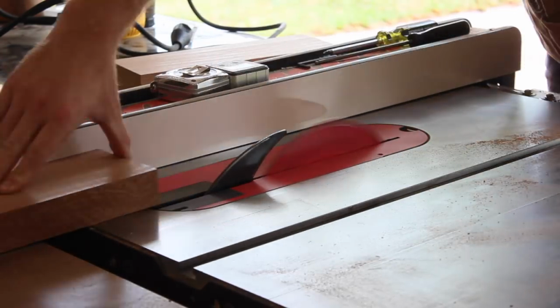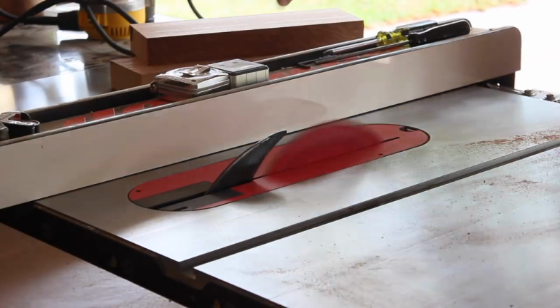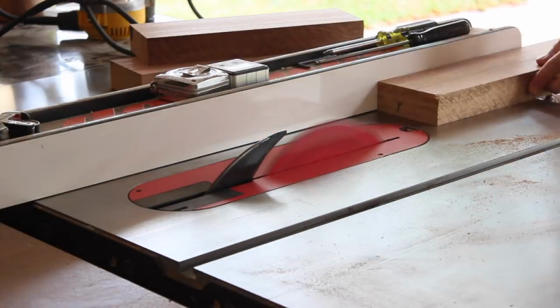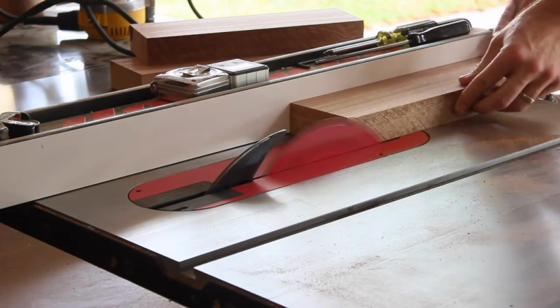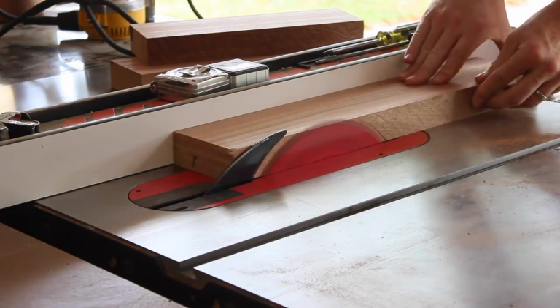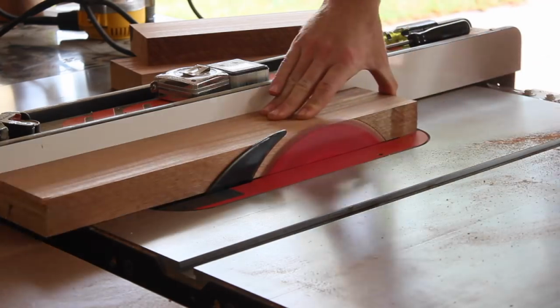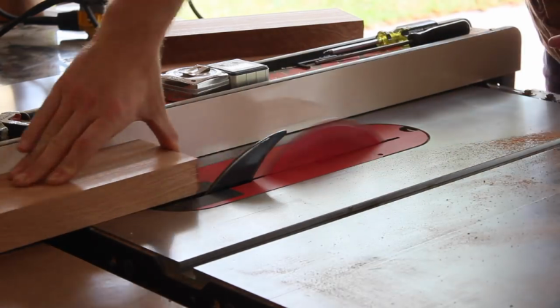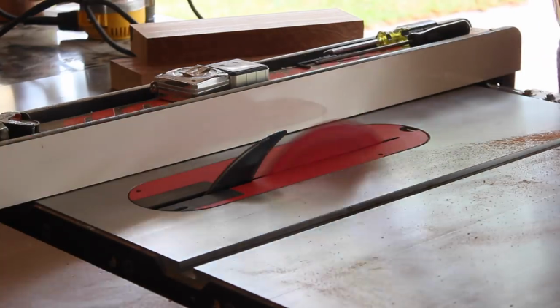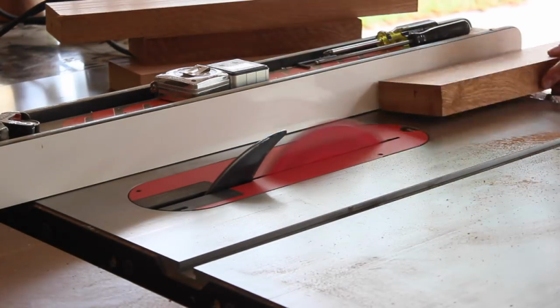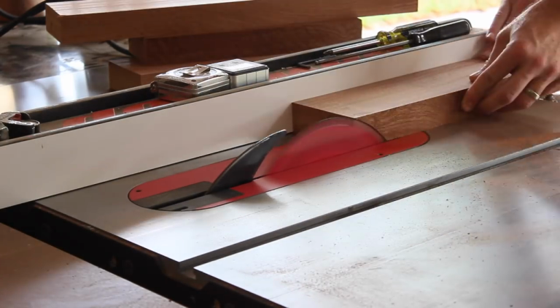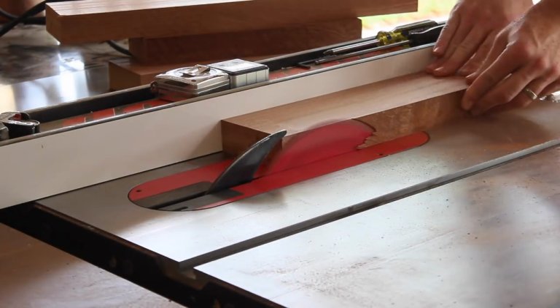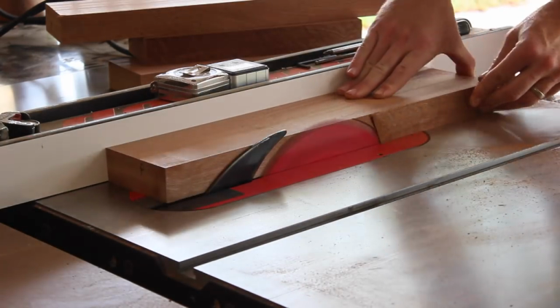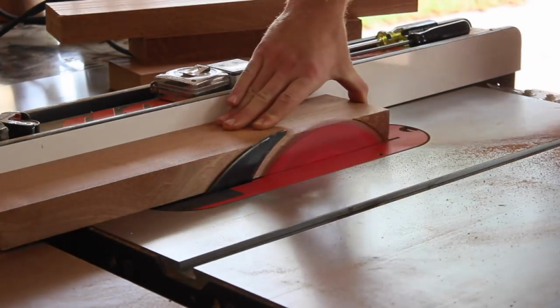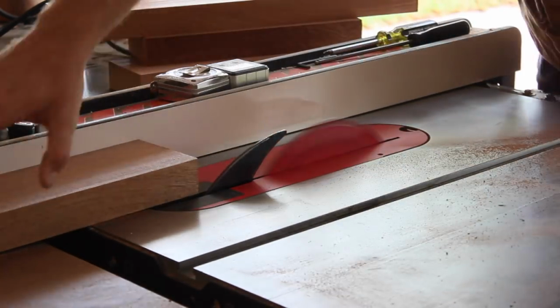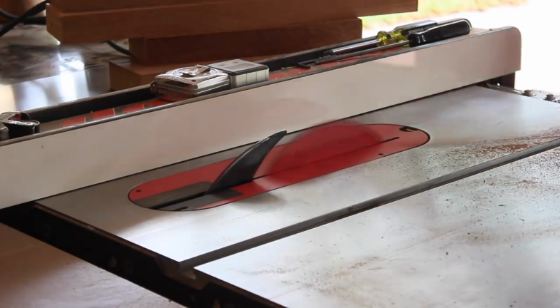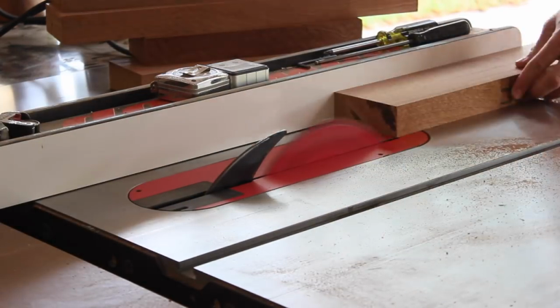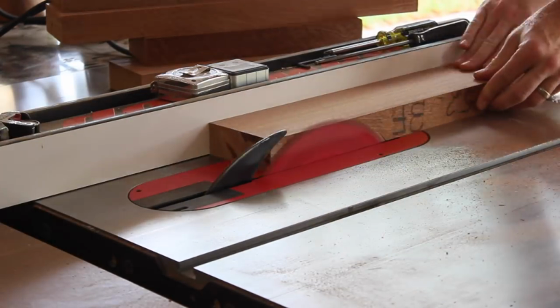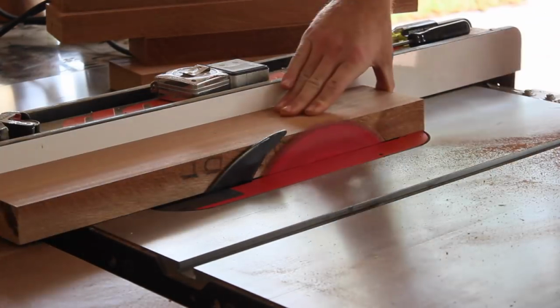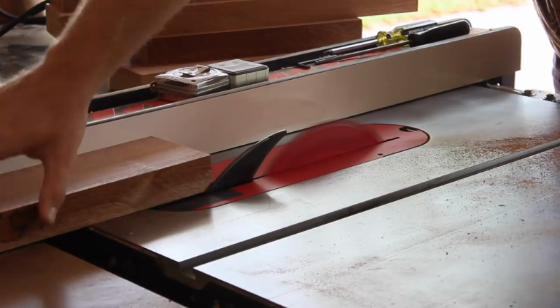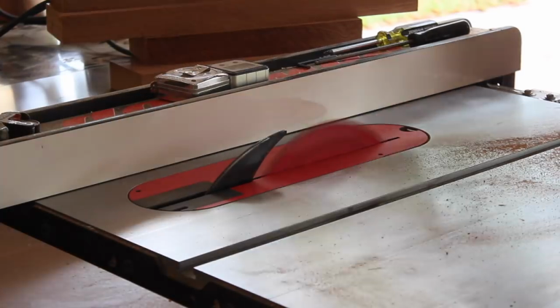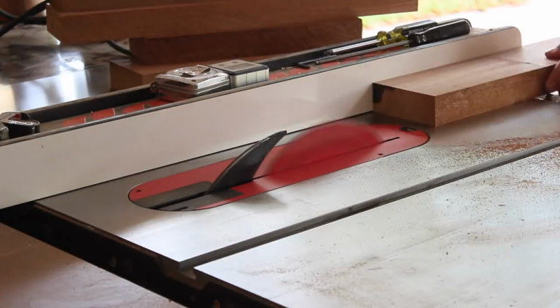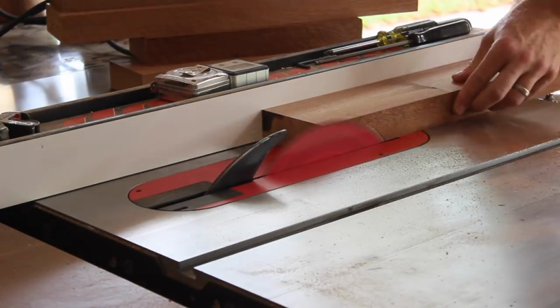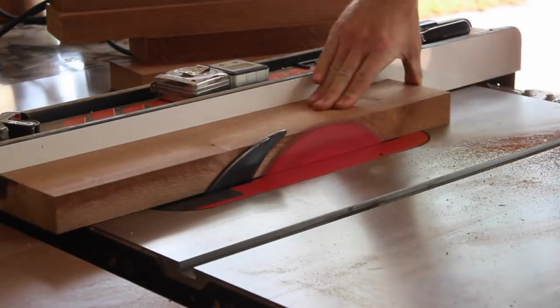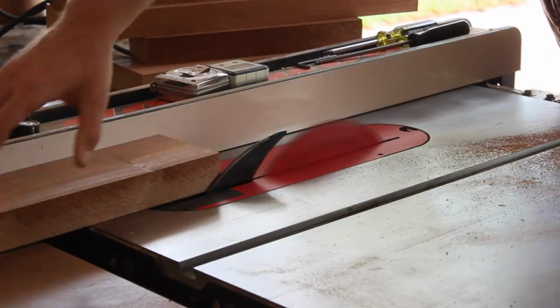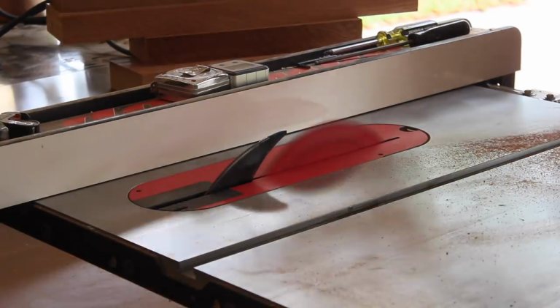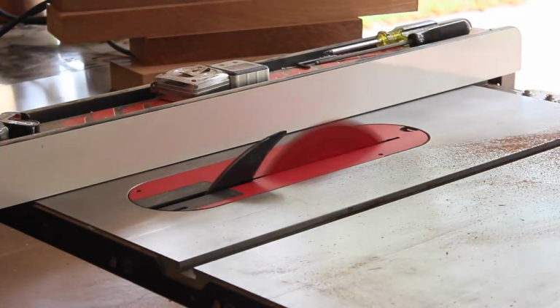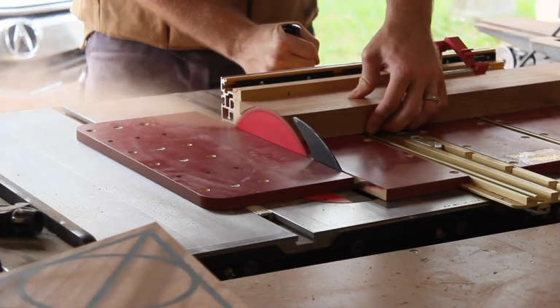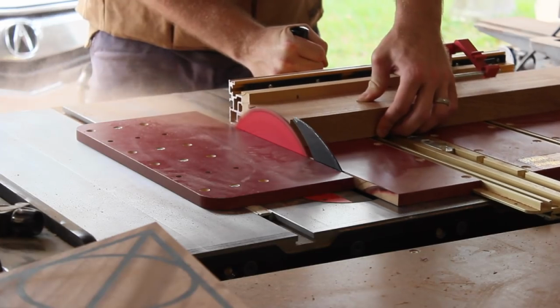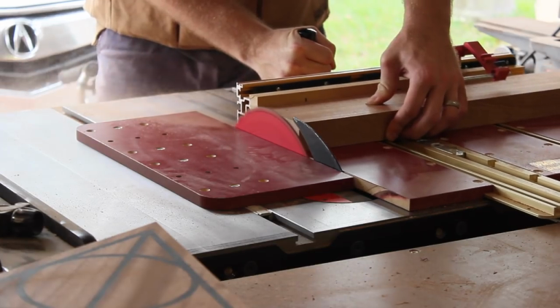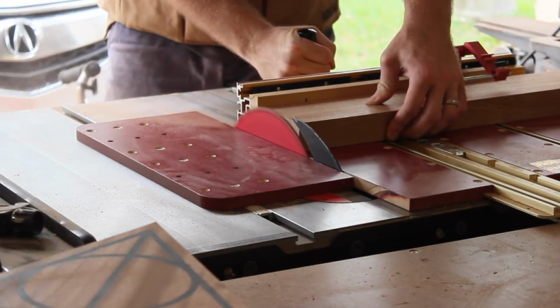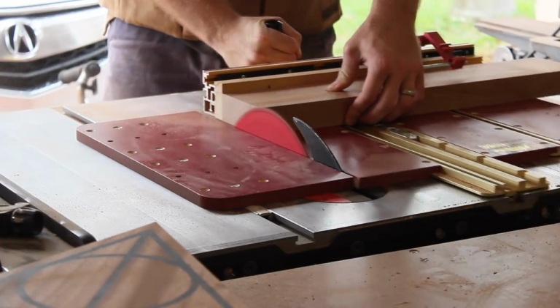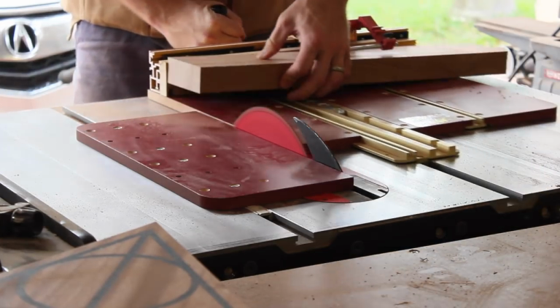With my templates cut out, I can get these pieces cut to the correct final dimensions. All of them were about four to four and a quarter inches wide, and they were various lengths depending on which part of the leg they would become.